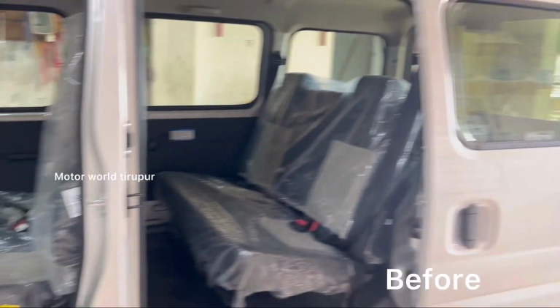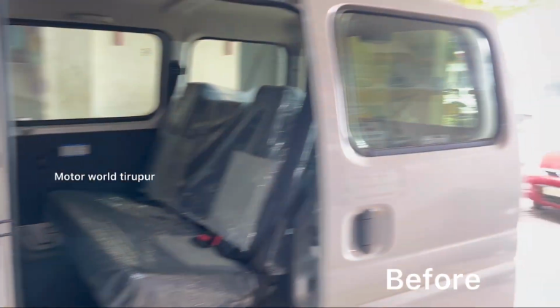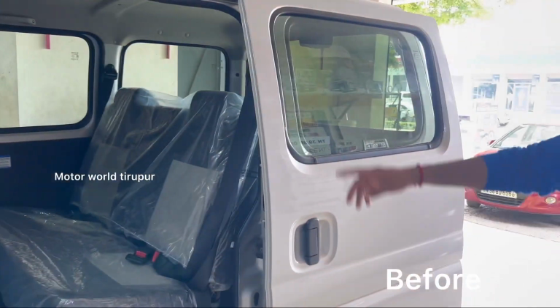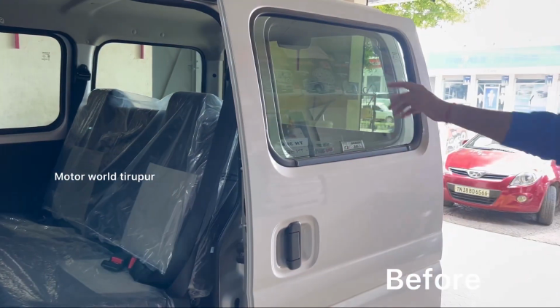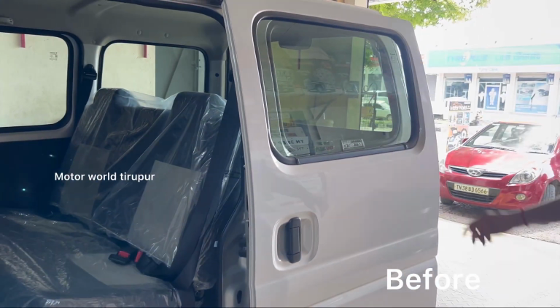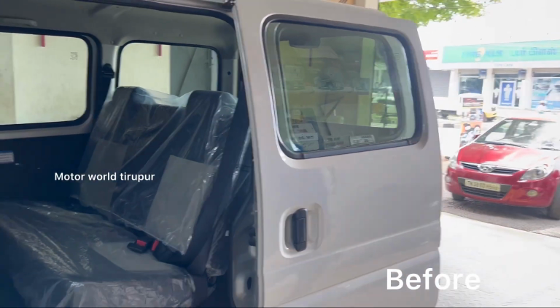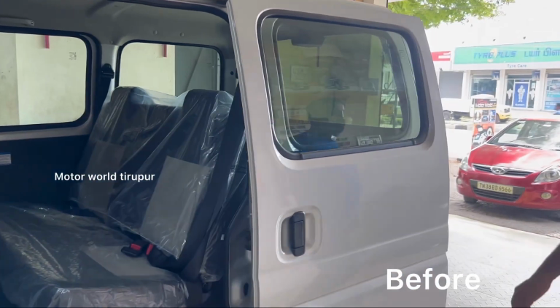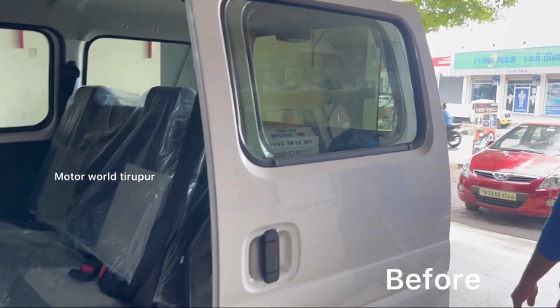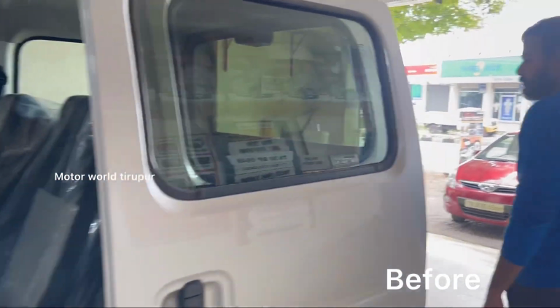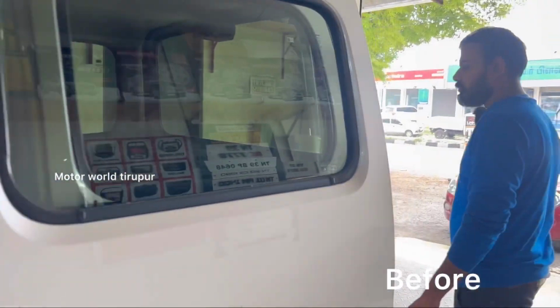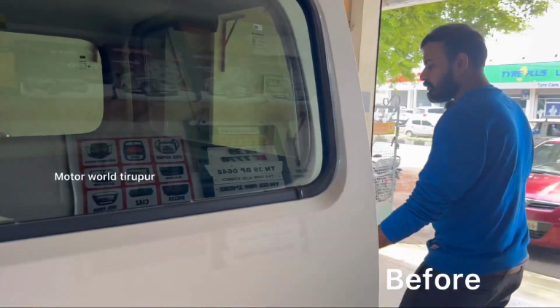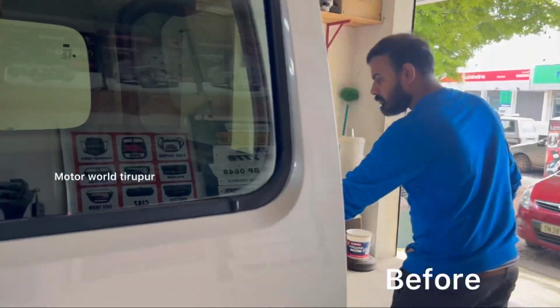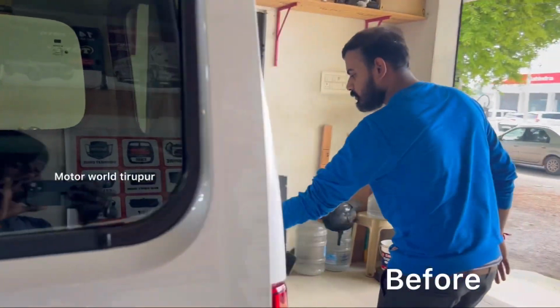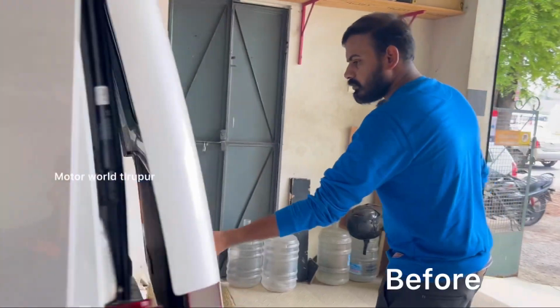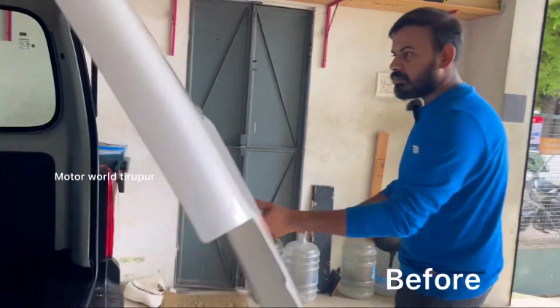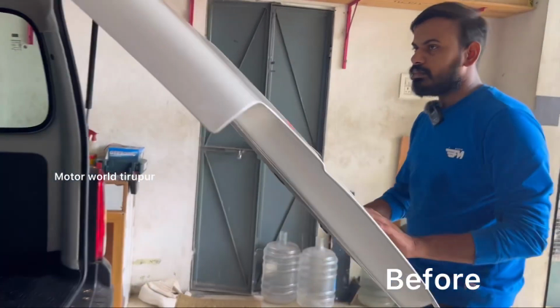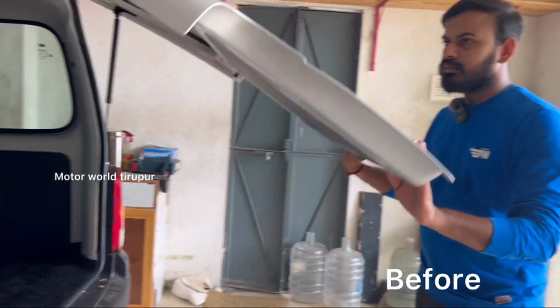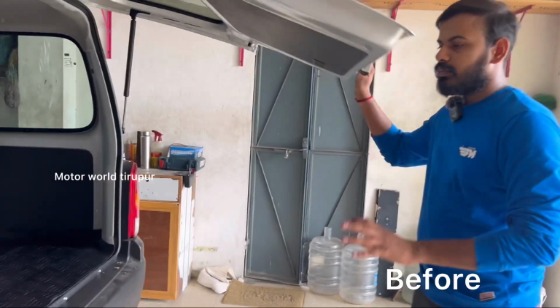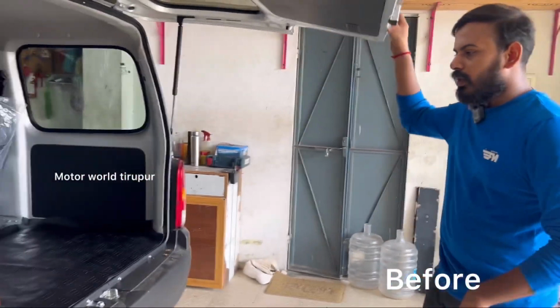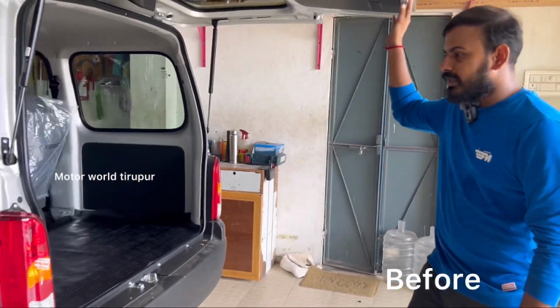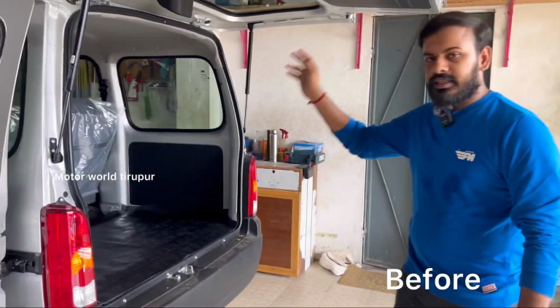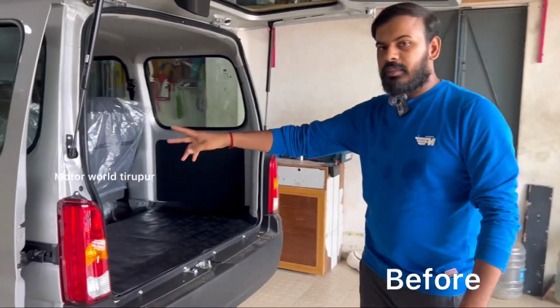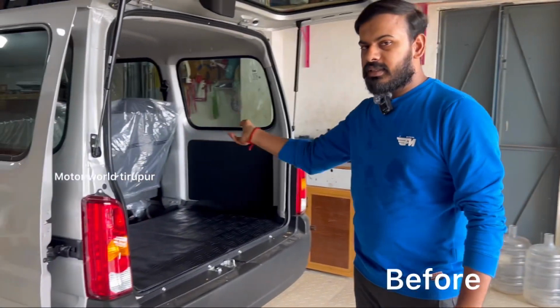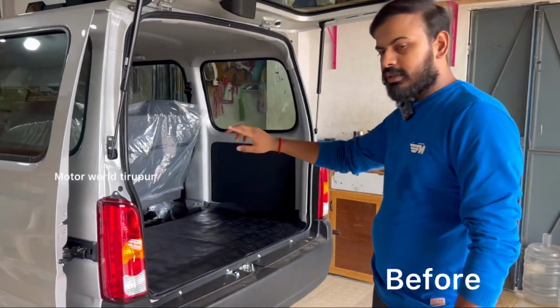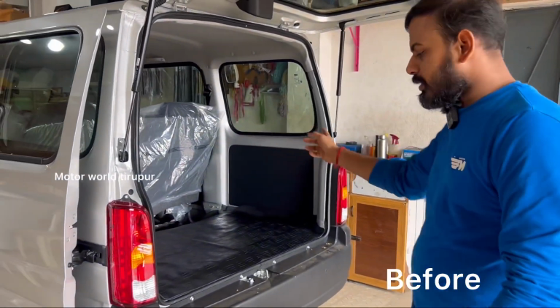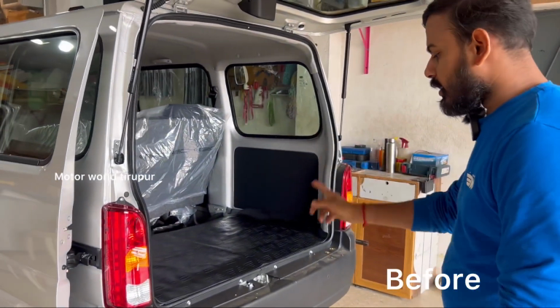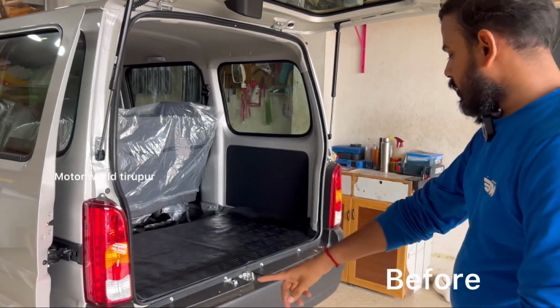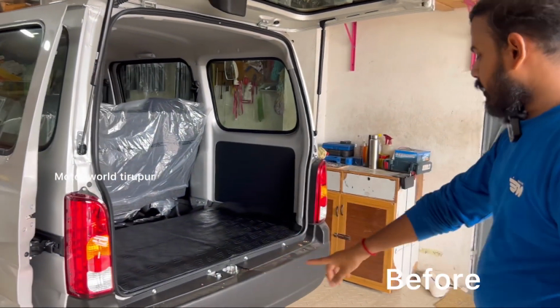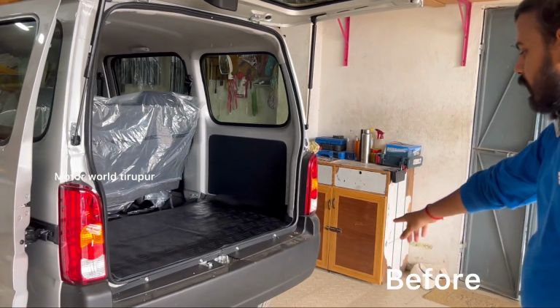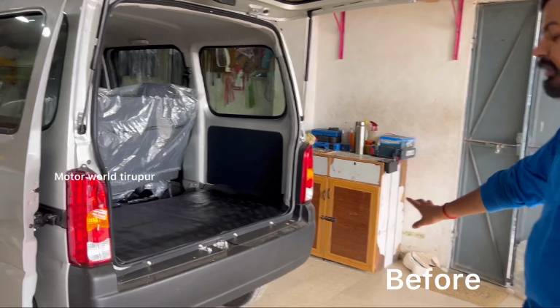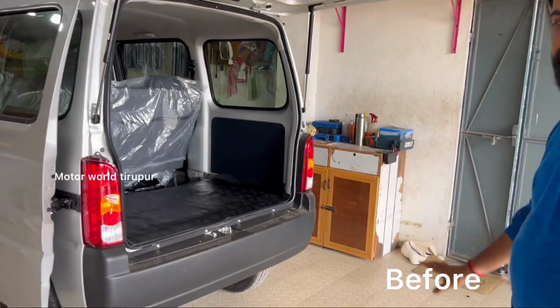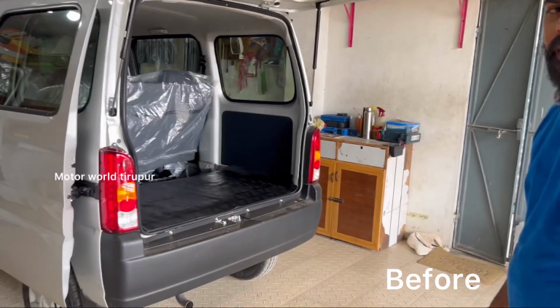Extra seat. Baby seat opposite seat. Rear bumper.